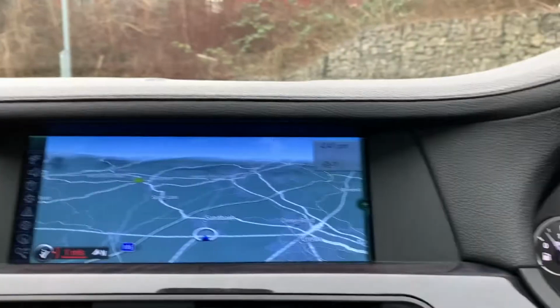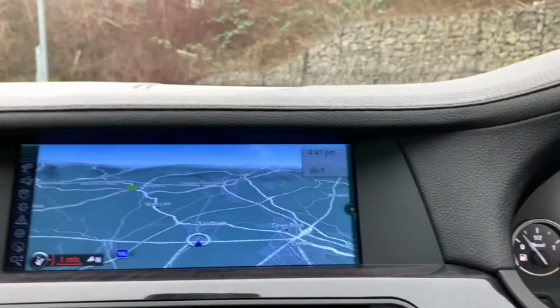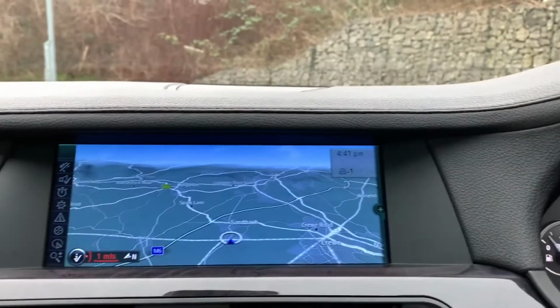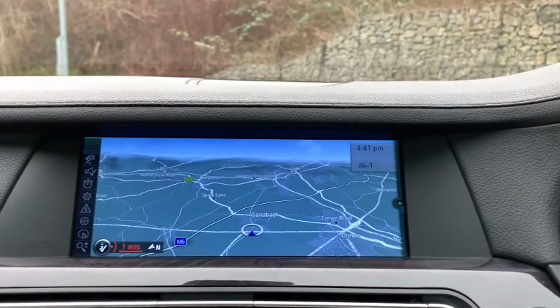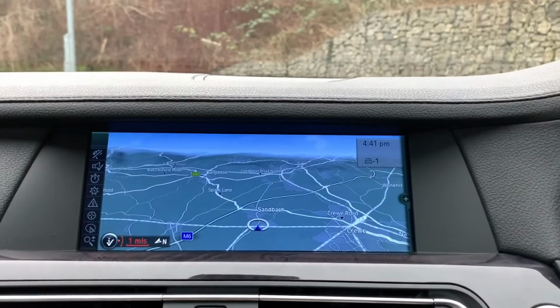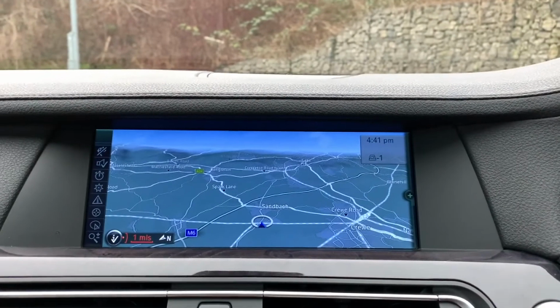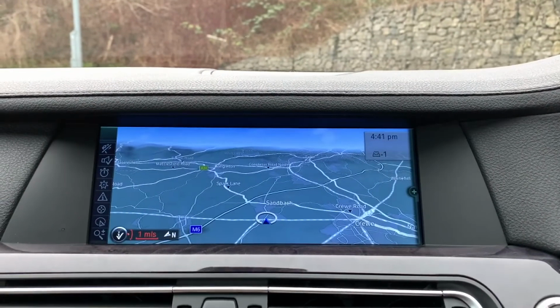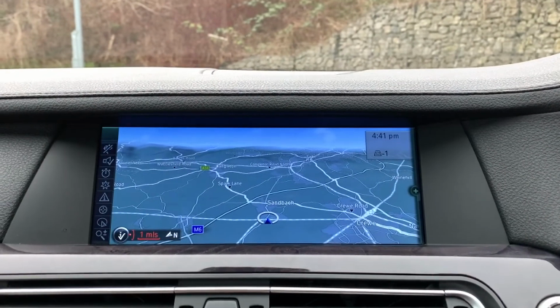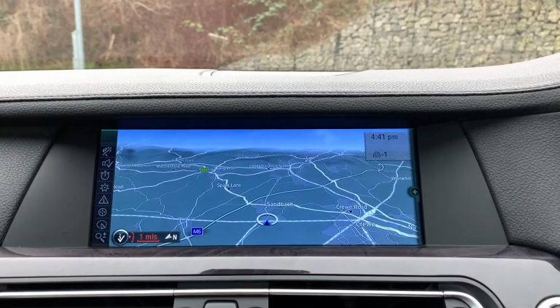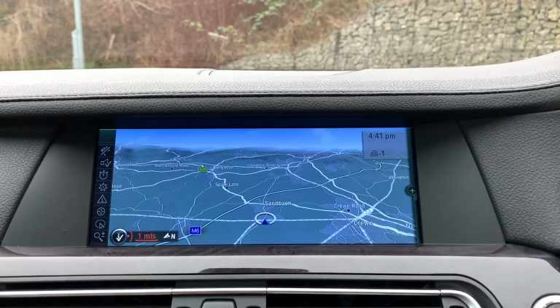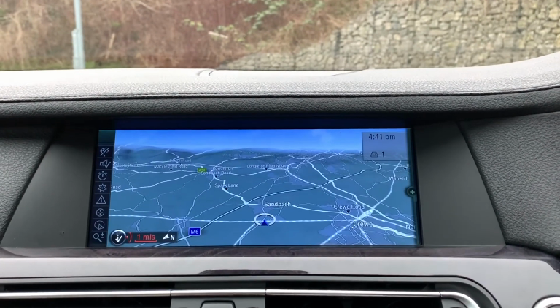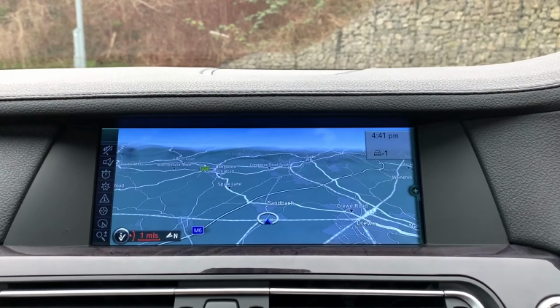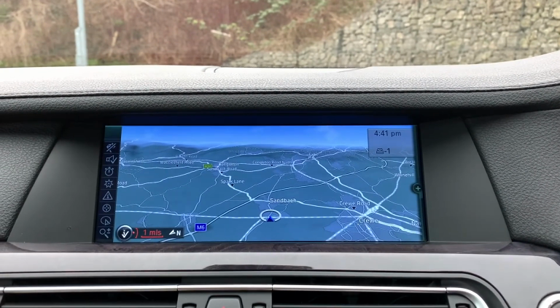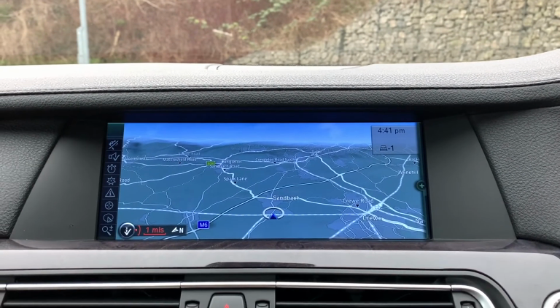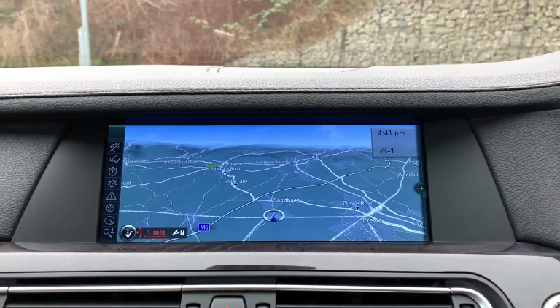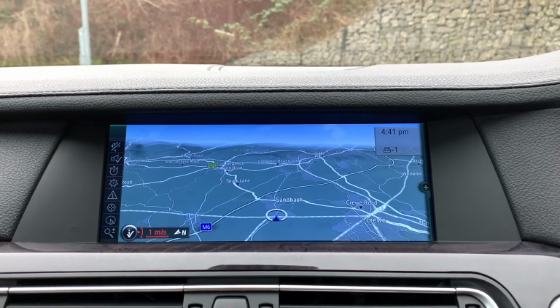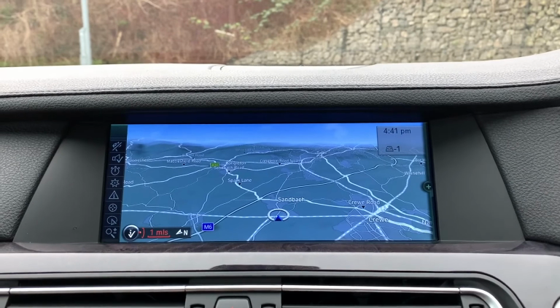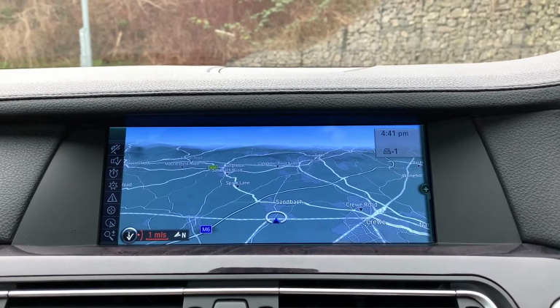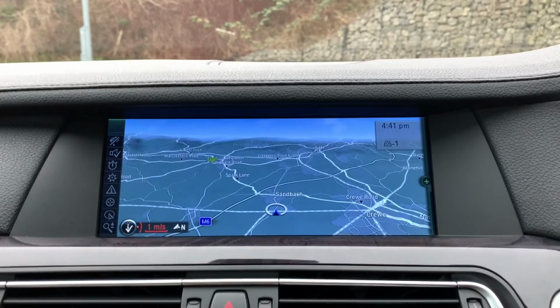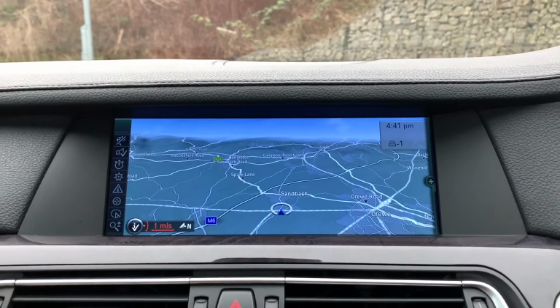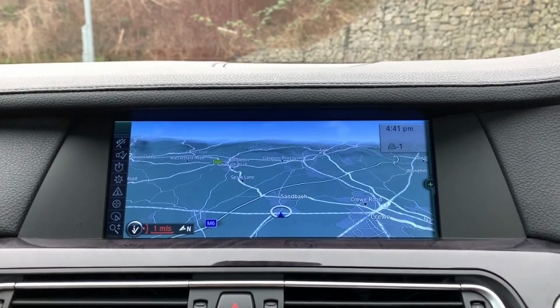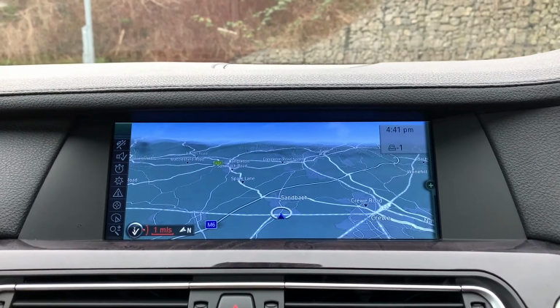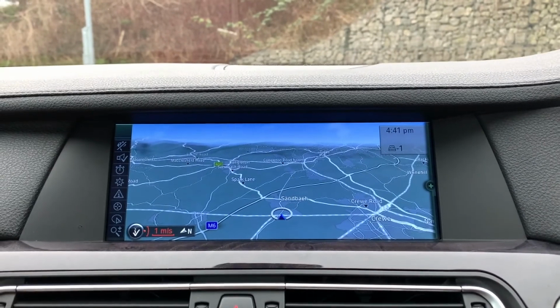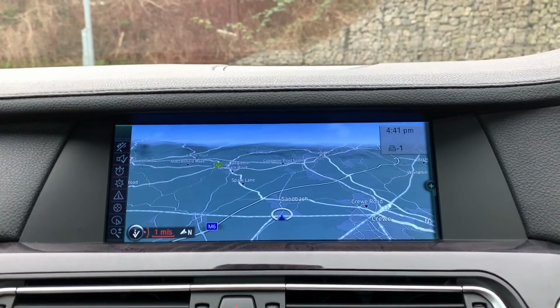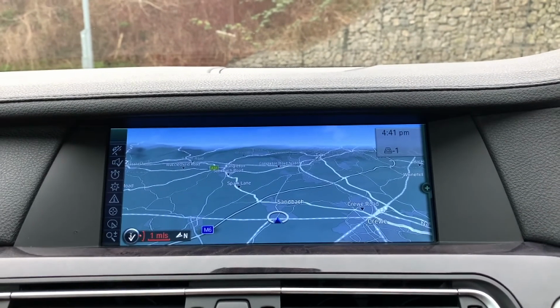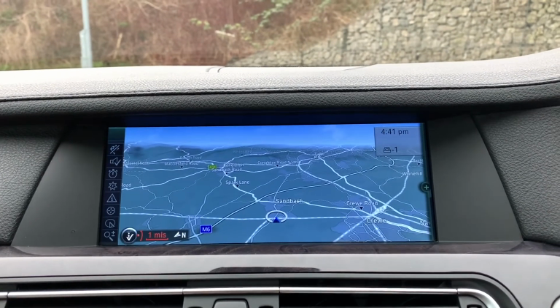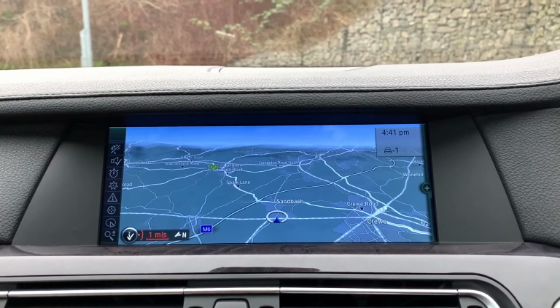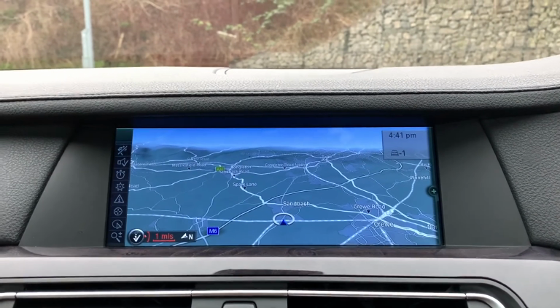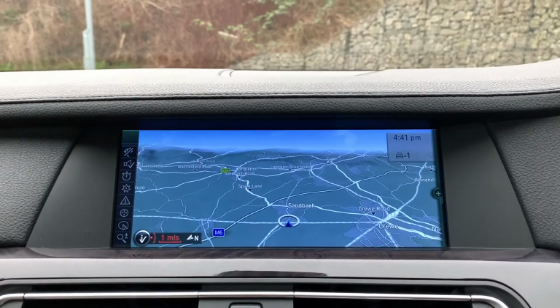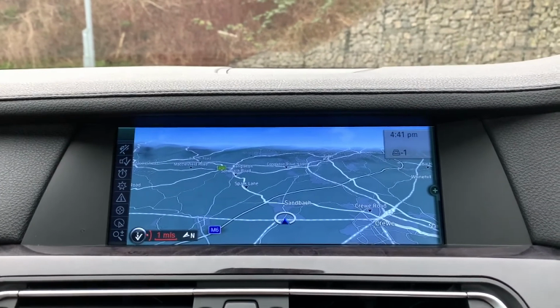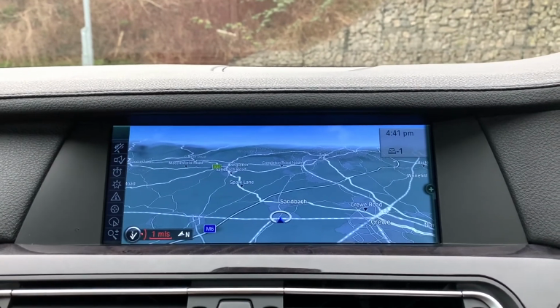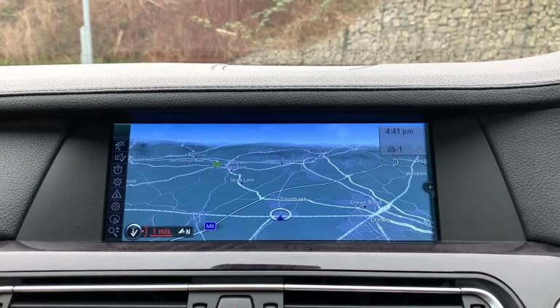This vehicle is available to take away today with free contactless nationwide next-day delivery. It is HPI clear, comes with a fresh service, a new MOT, and we do offer competitive finance. Thank you very much for watching.